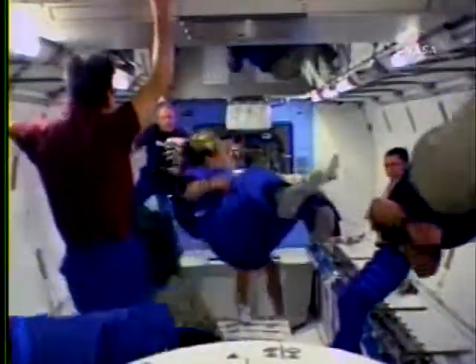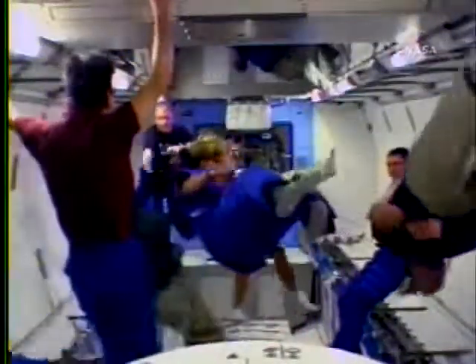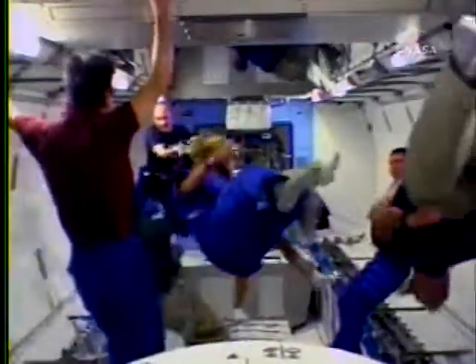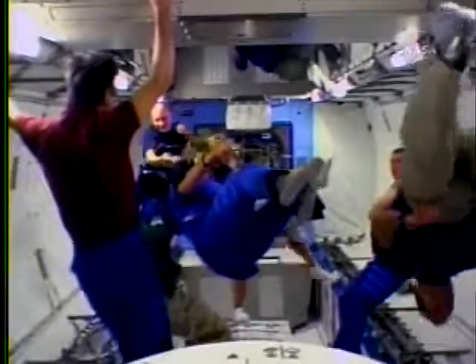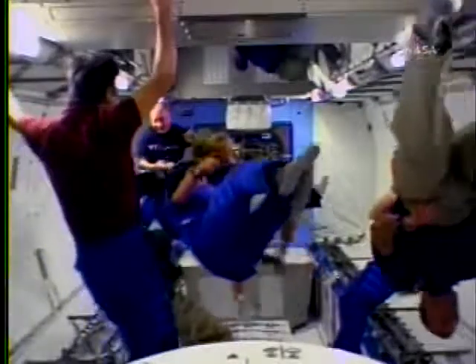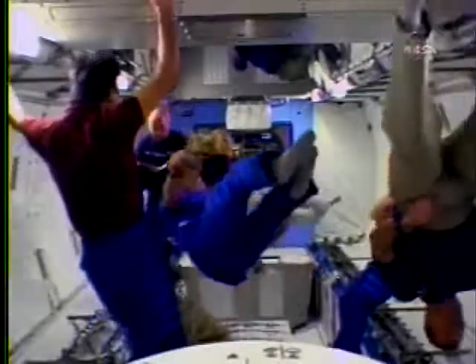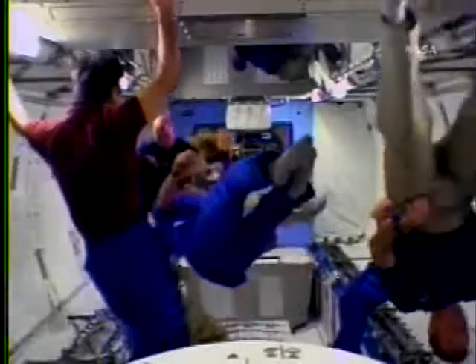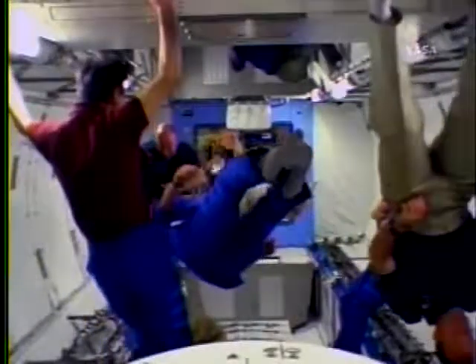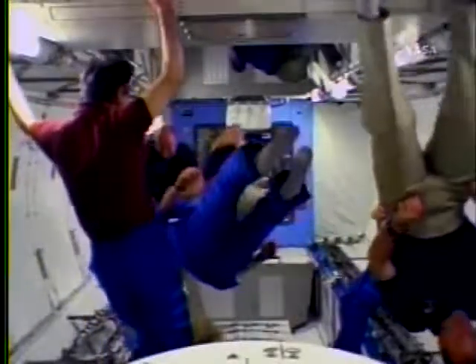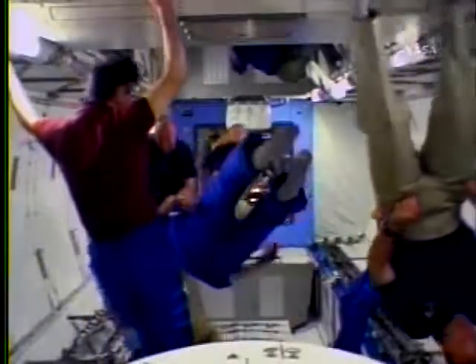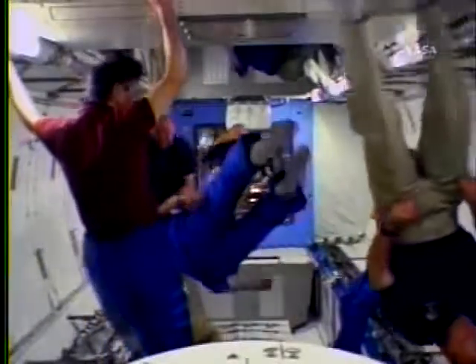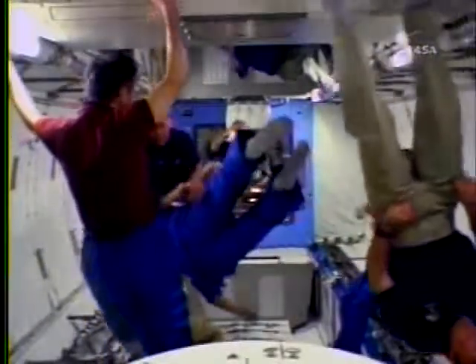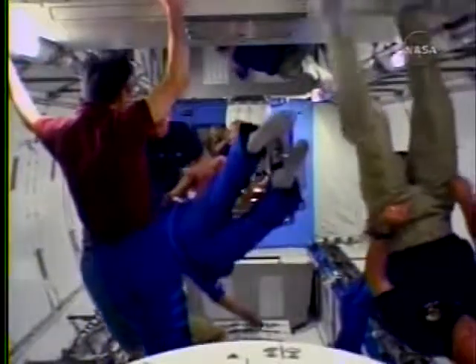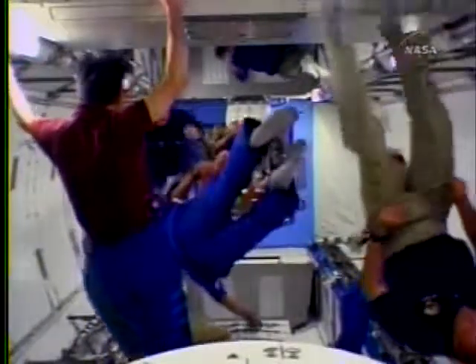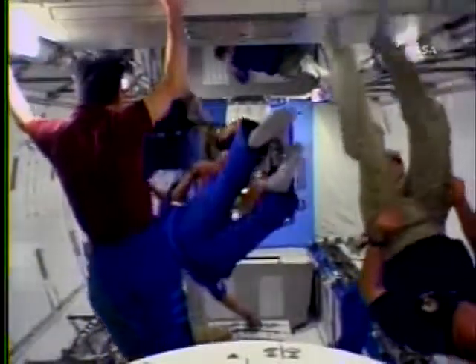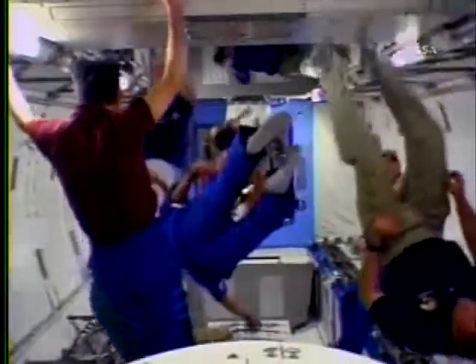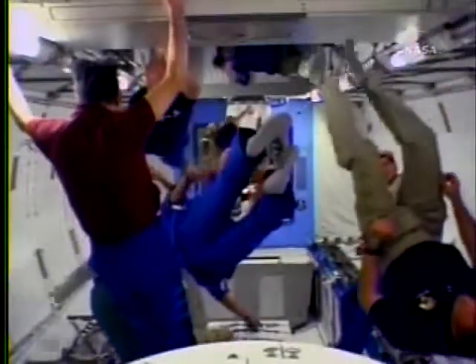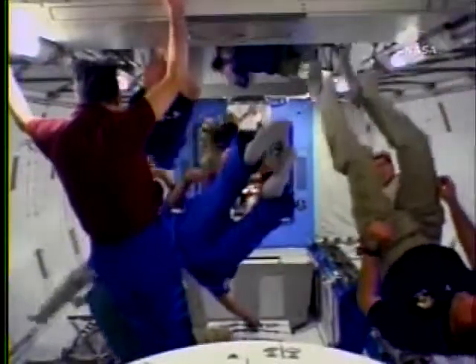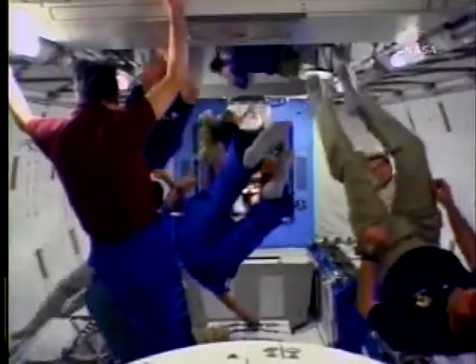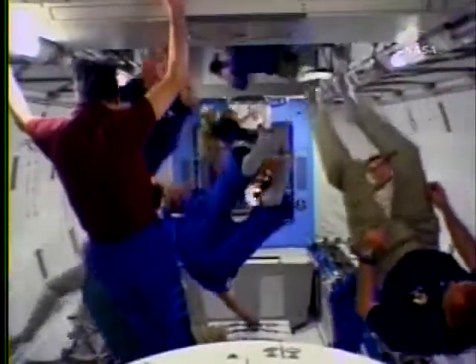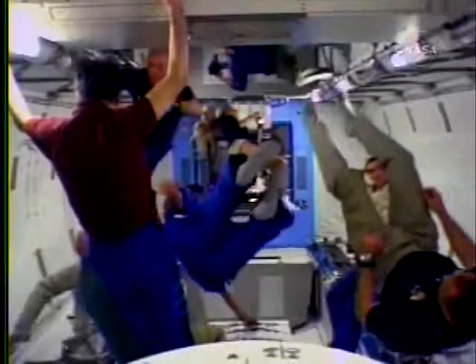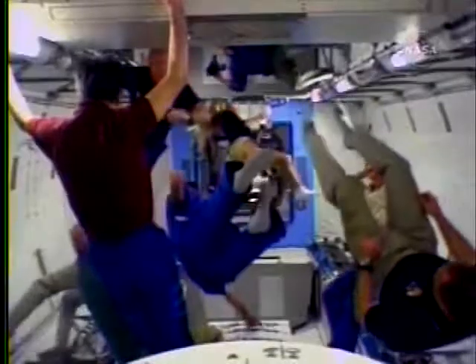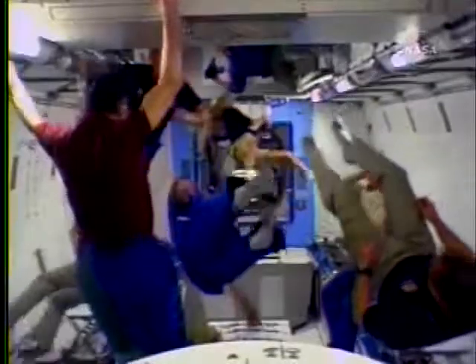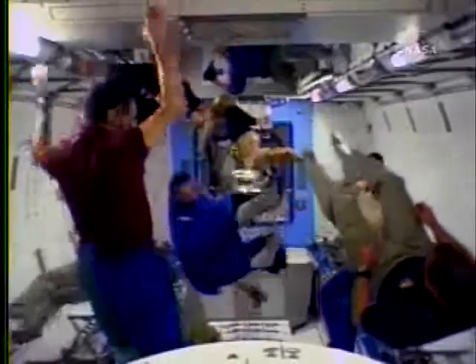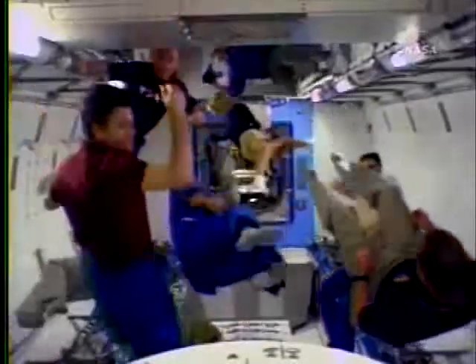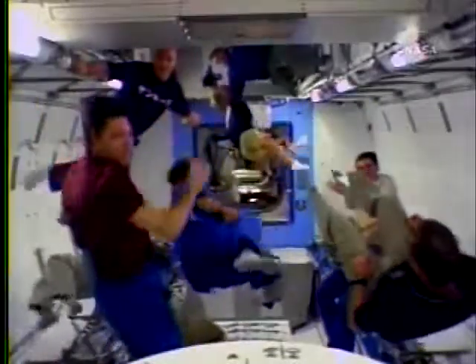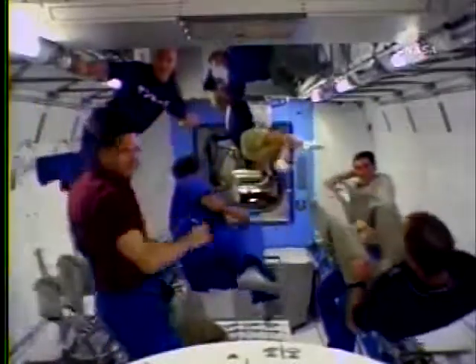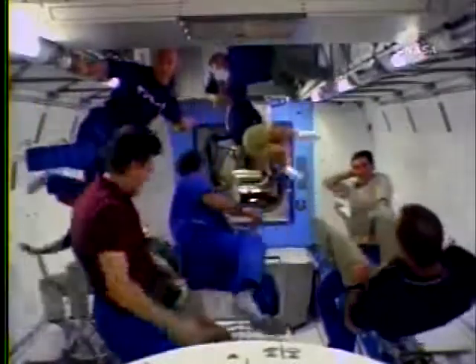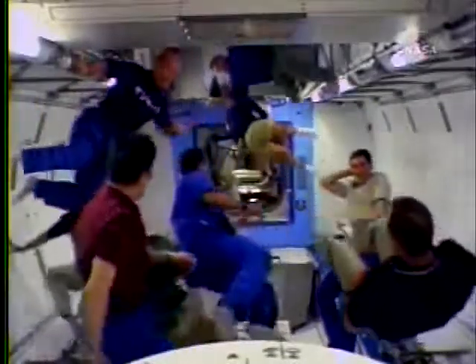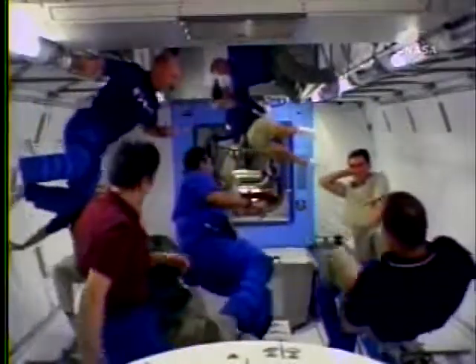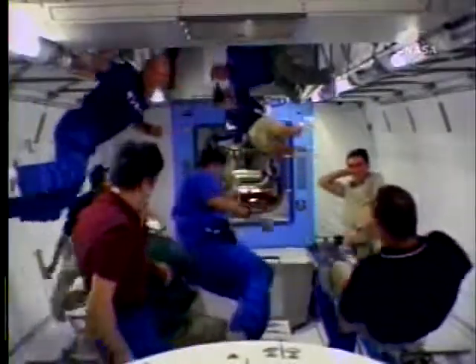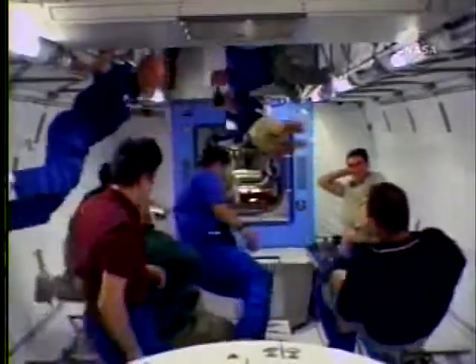Discovery and station crews are taking advantage of the fact that the Kibo is the largest laboratory on the station to stretch out and perform some acrobatics.